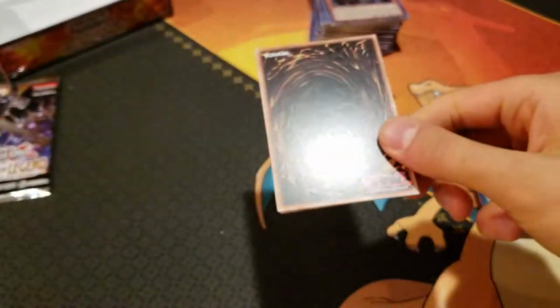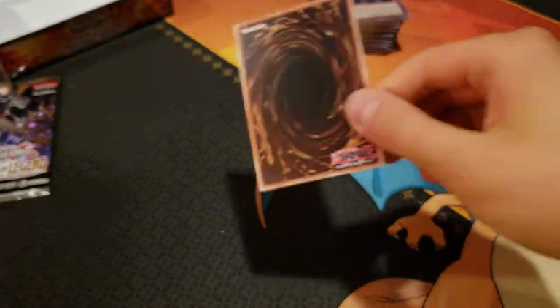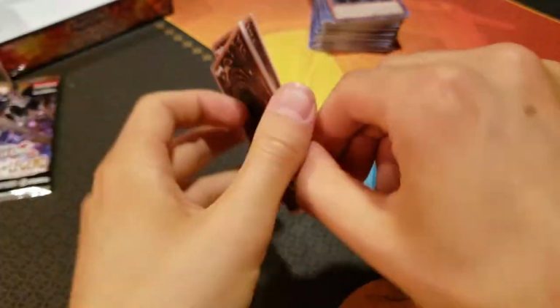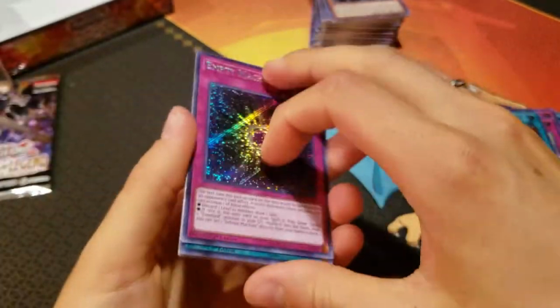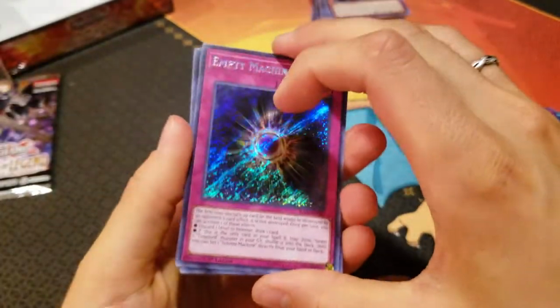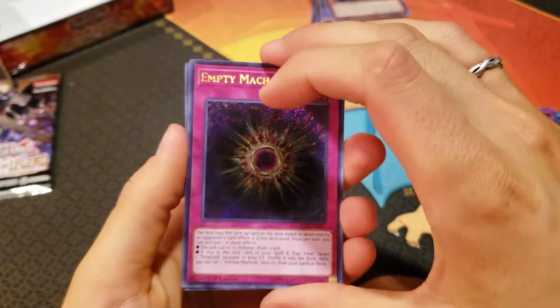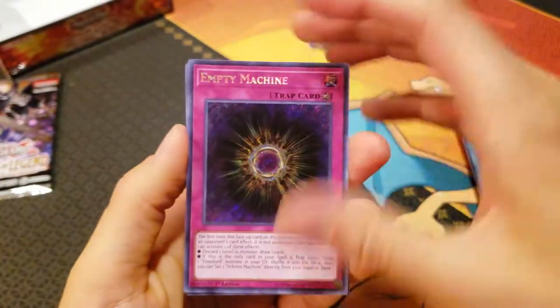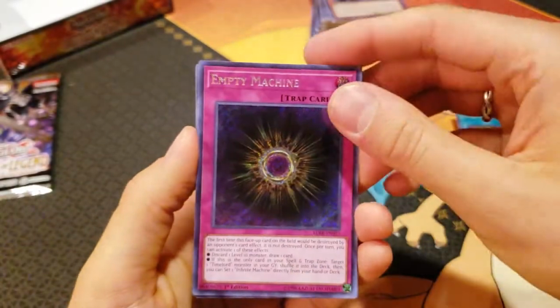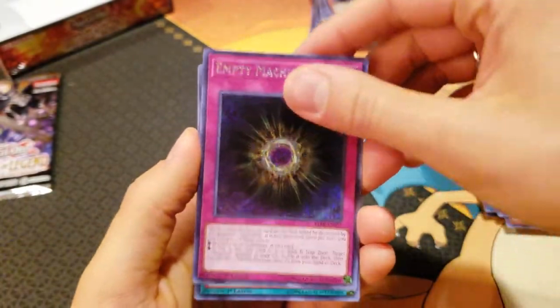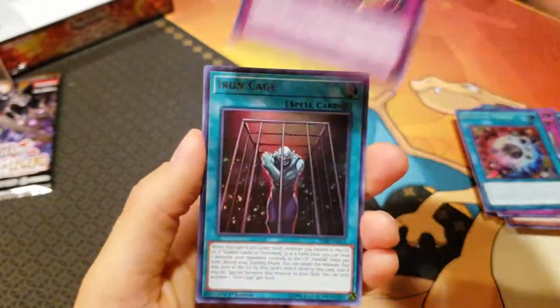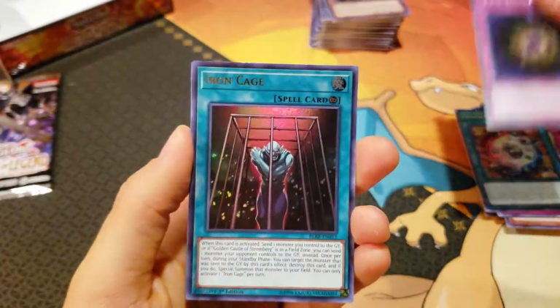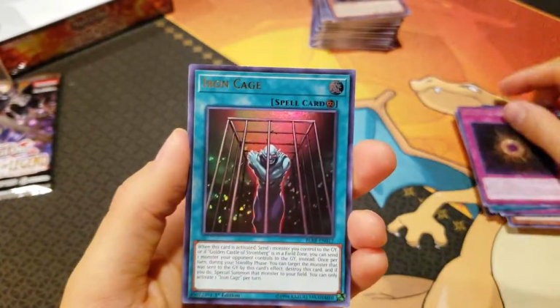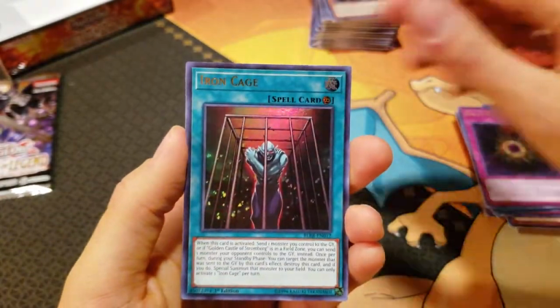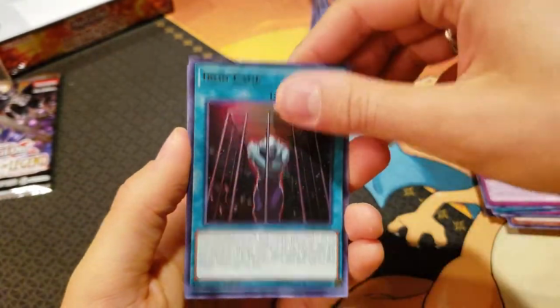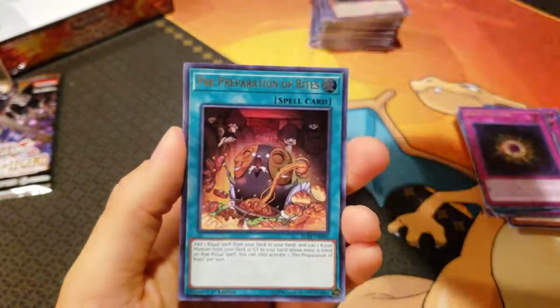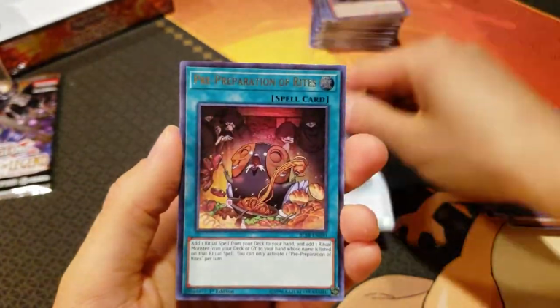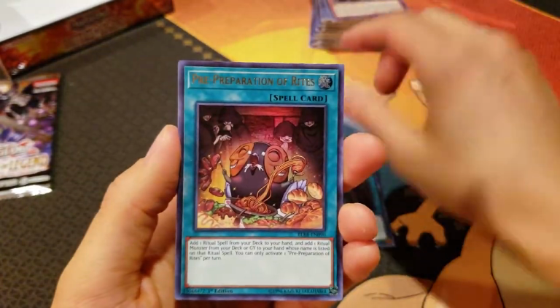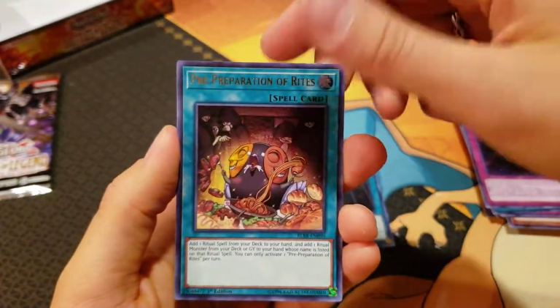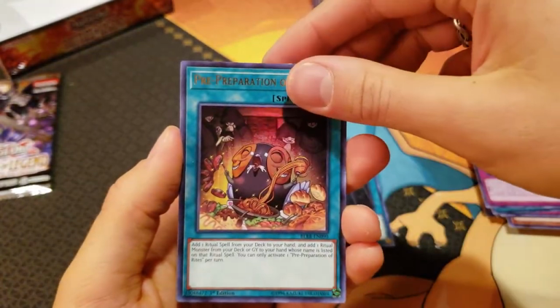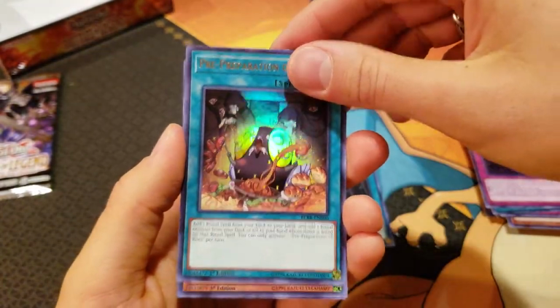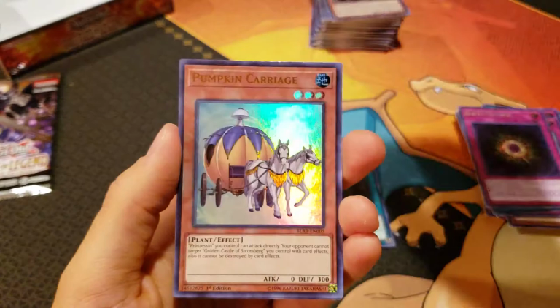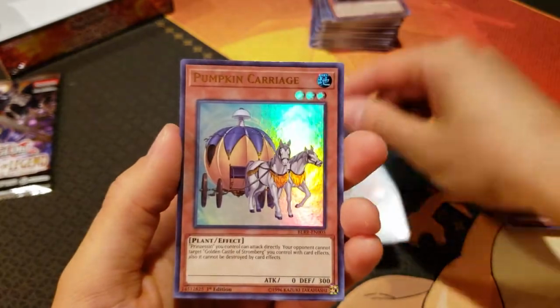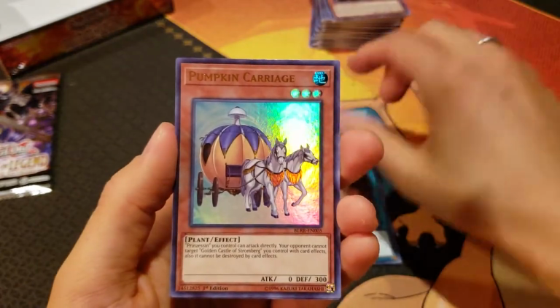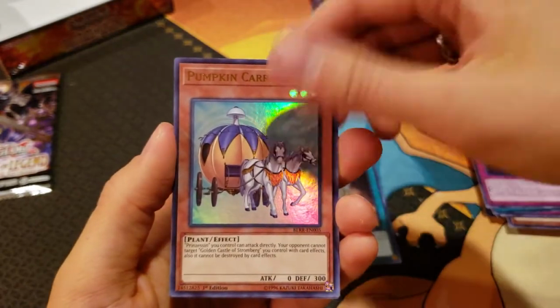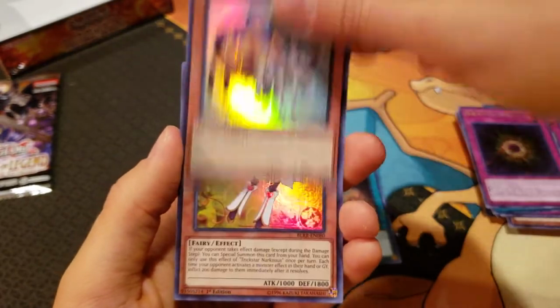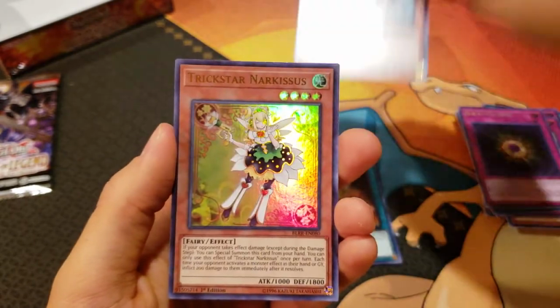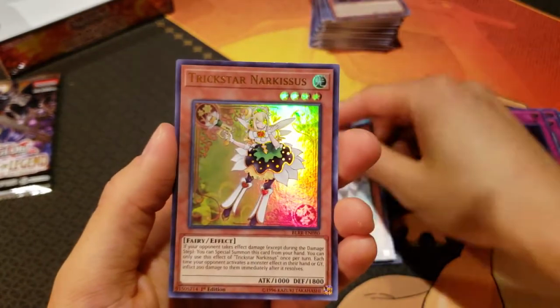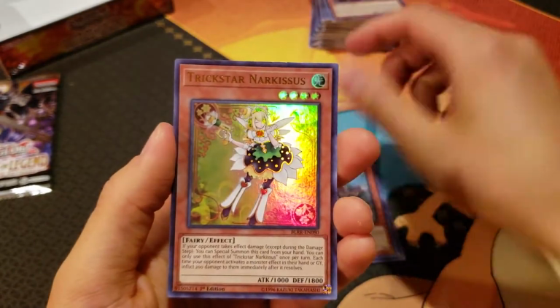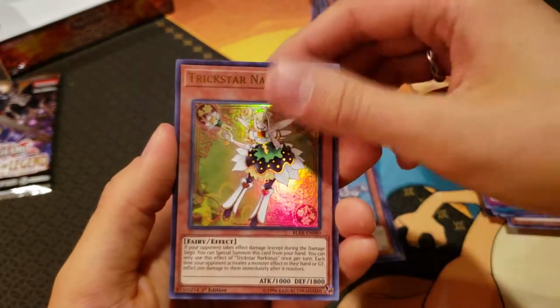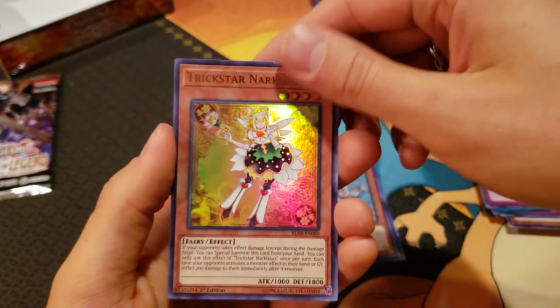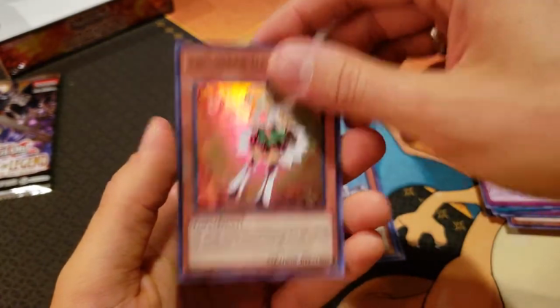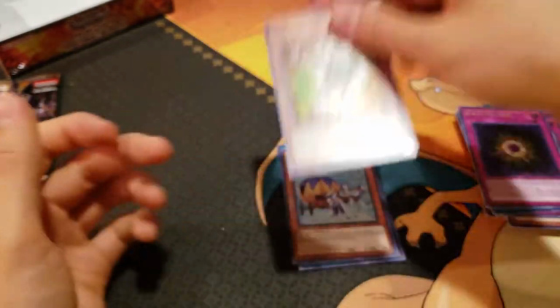Kraken Pax. We've got another Empty Machine, Iron Cage, Pre-Preparation of Rites, Pumpkin Carriage, and a Trickstar Narcissus.